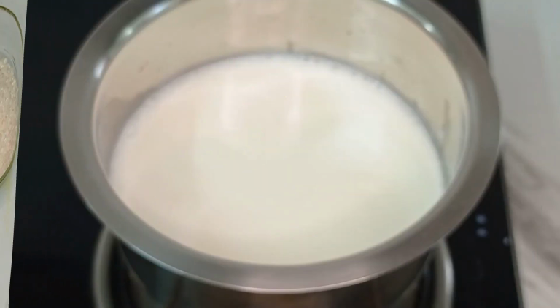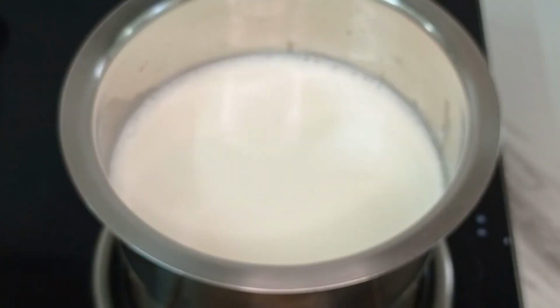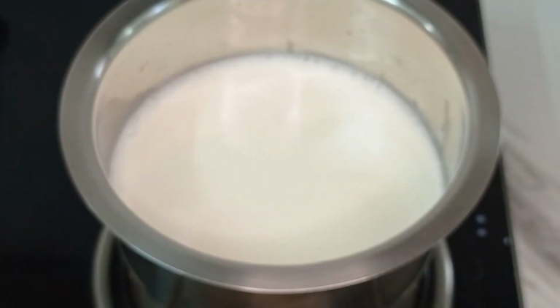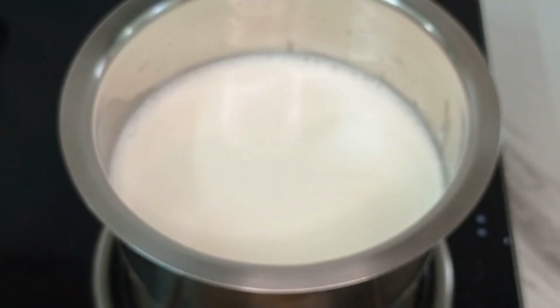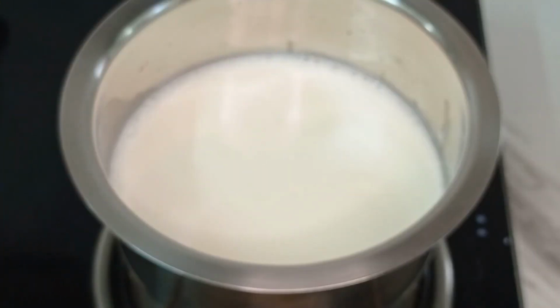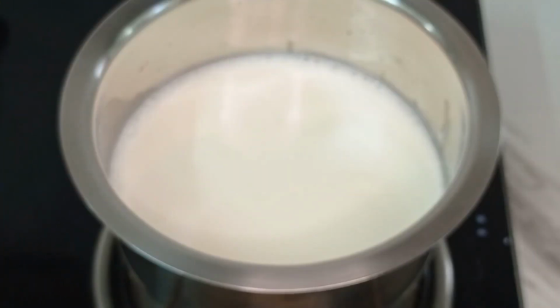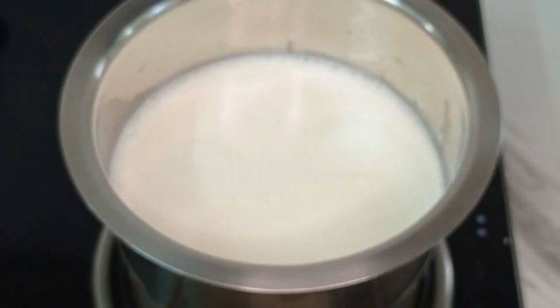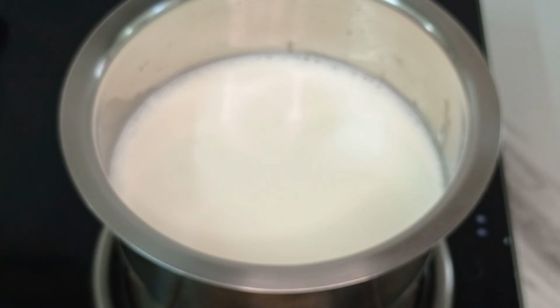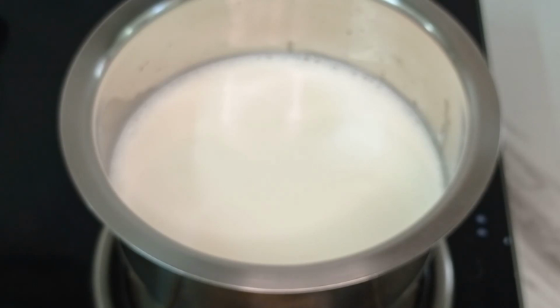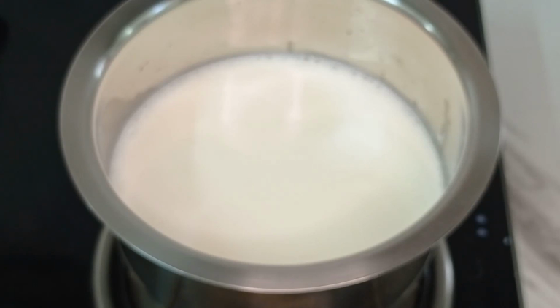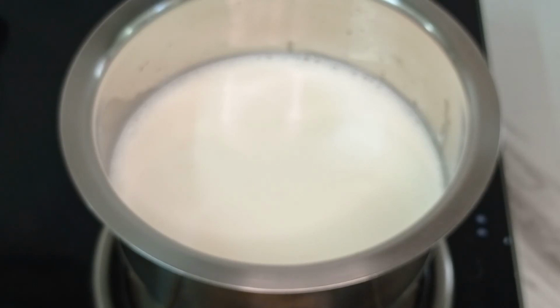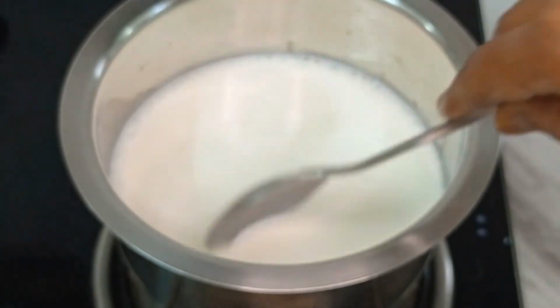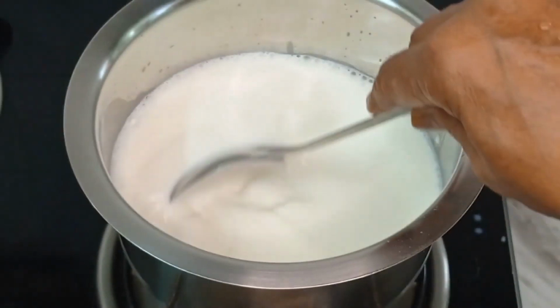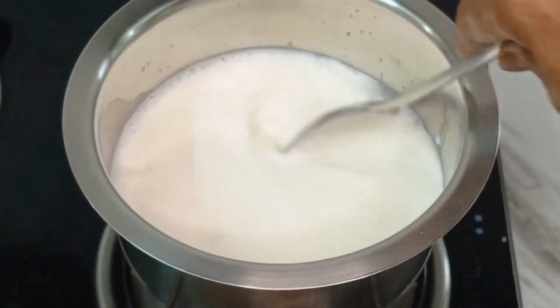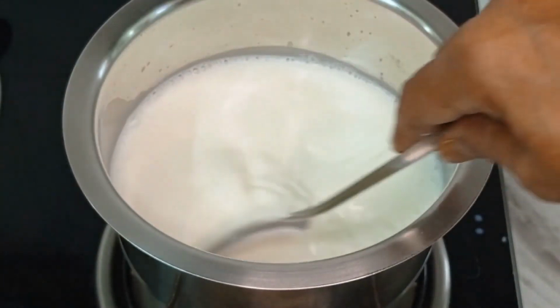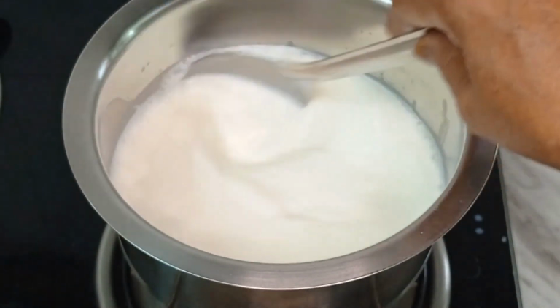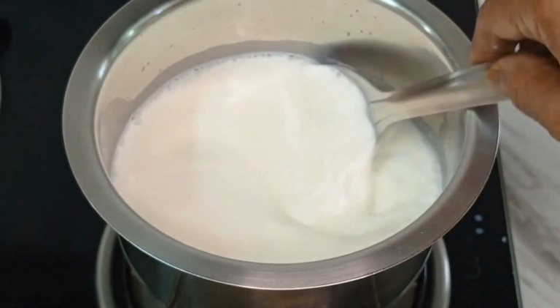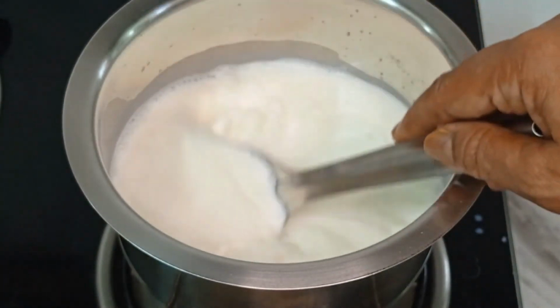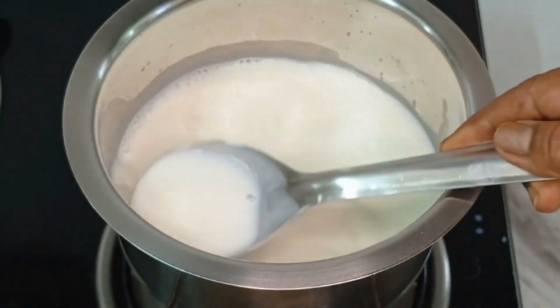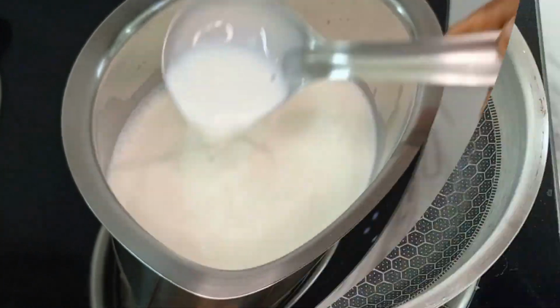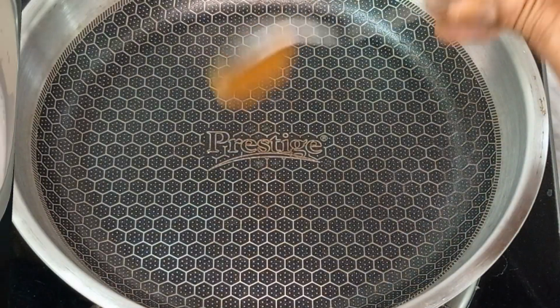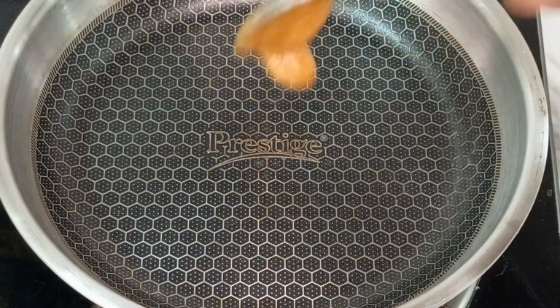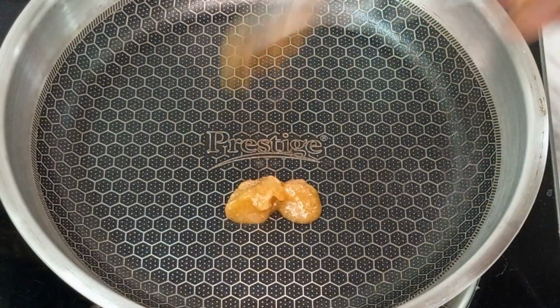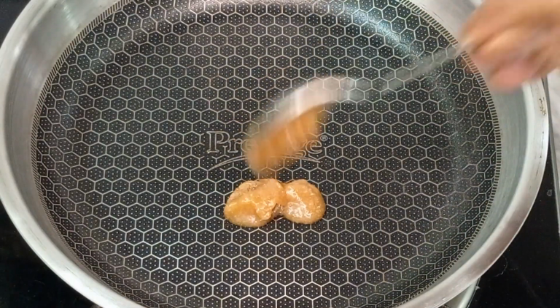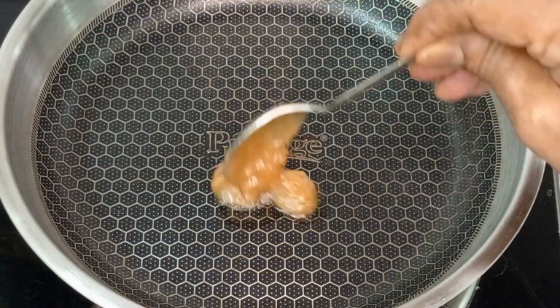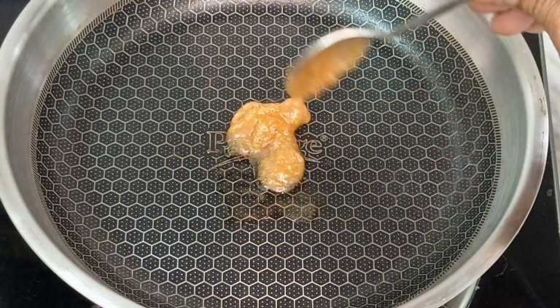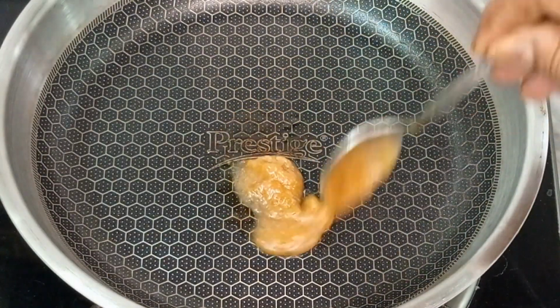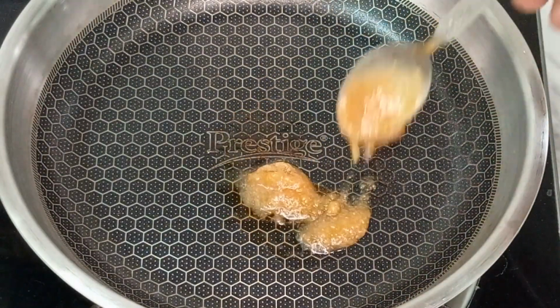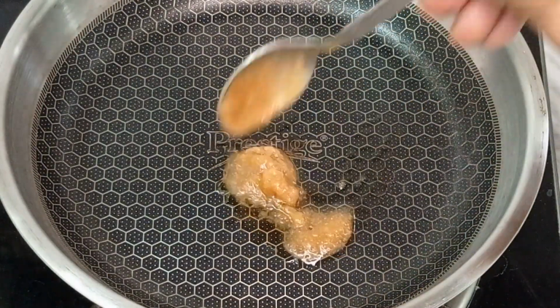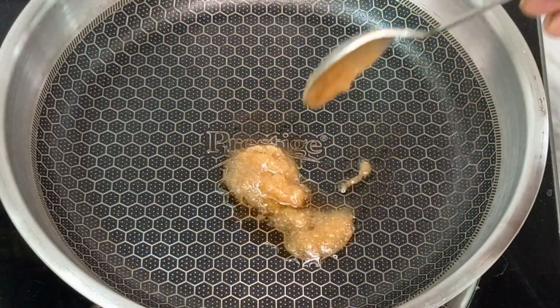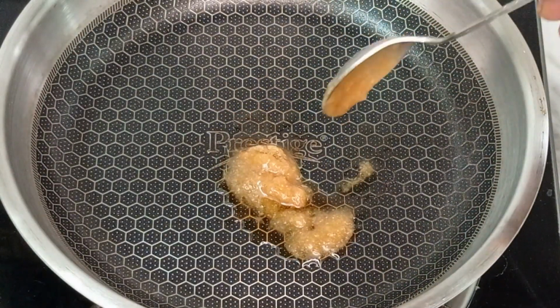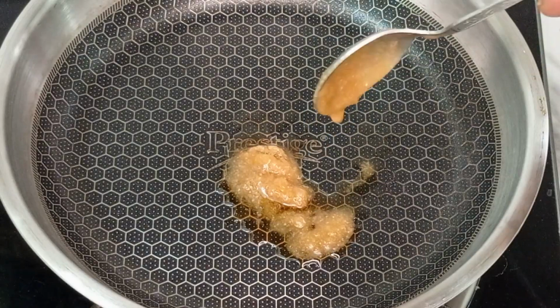We put a half liter of the dish. We put the dish in the dish. I am going to put a pan in the pan and add garlic.